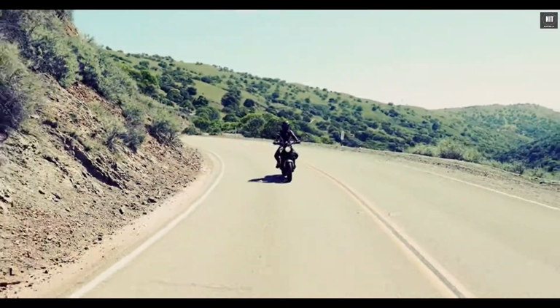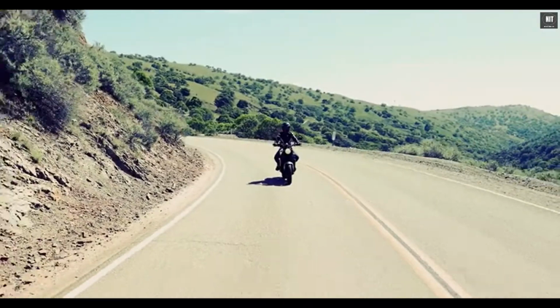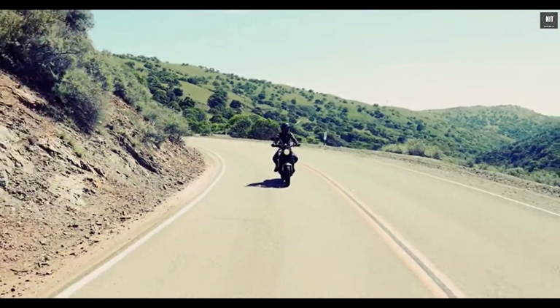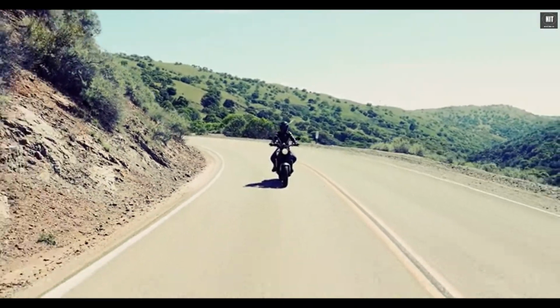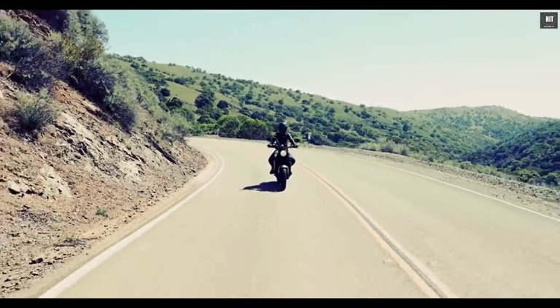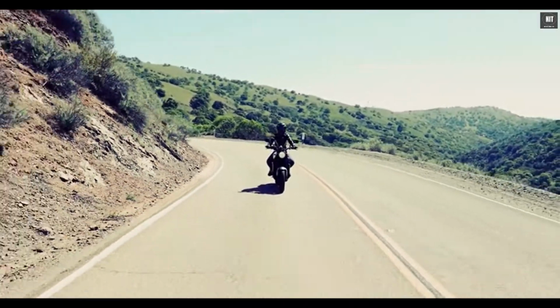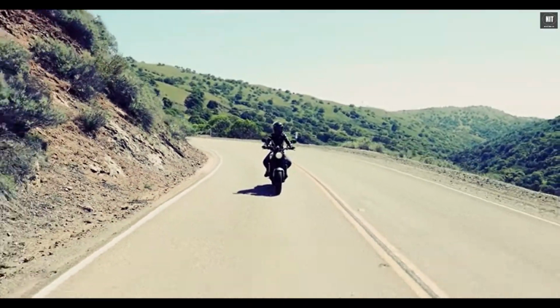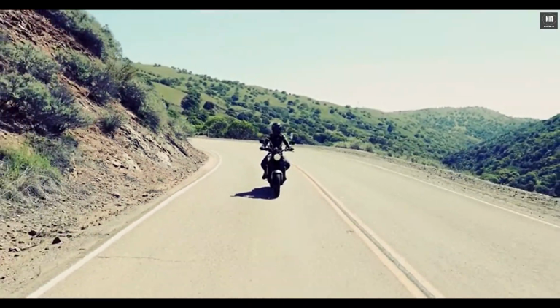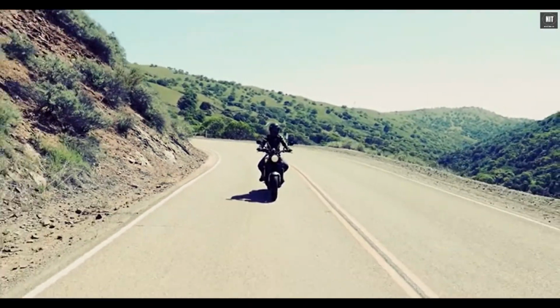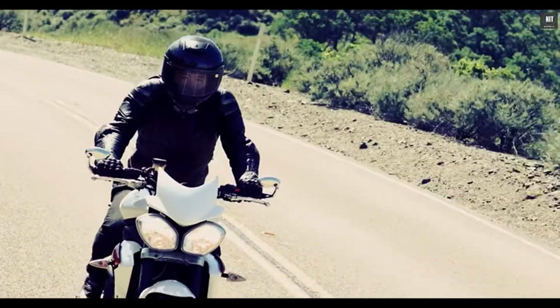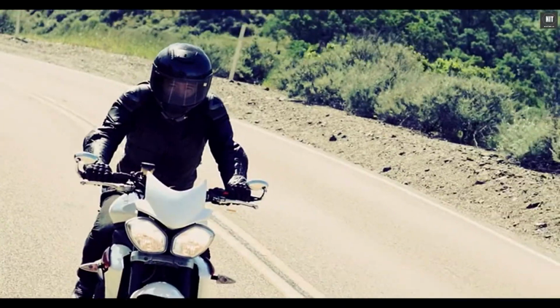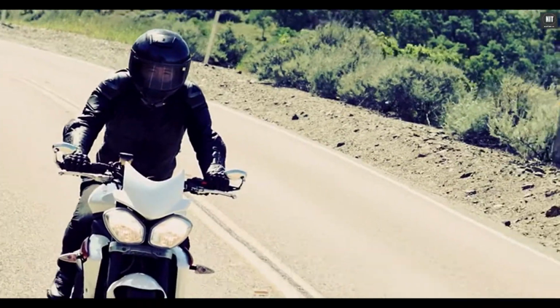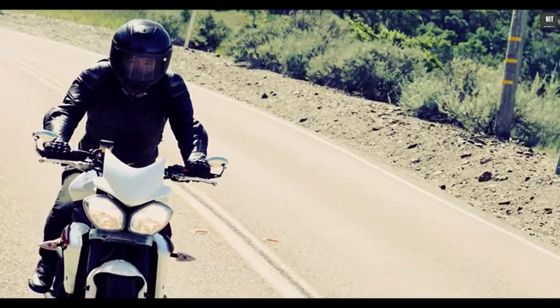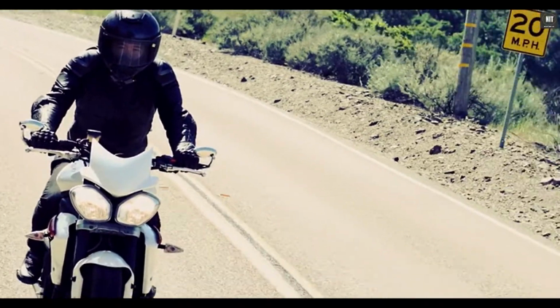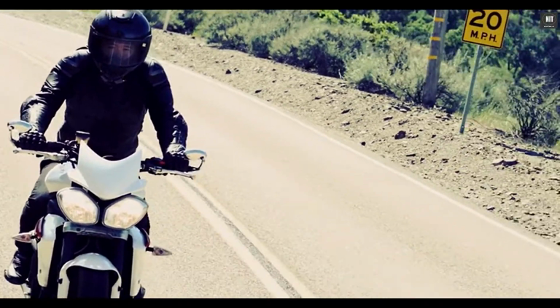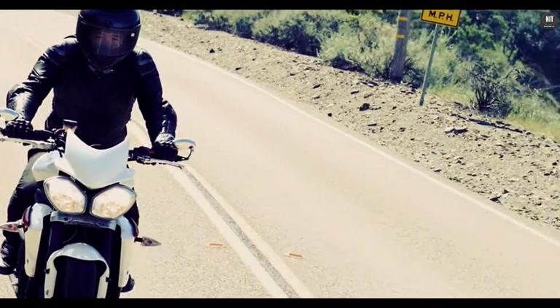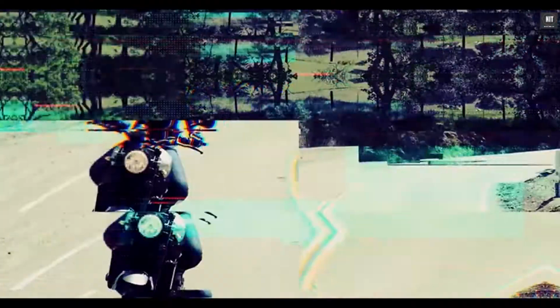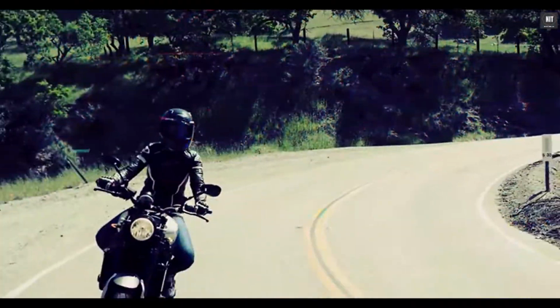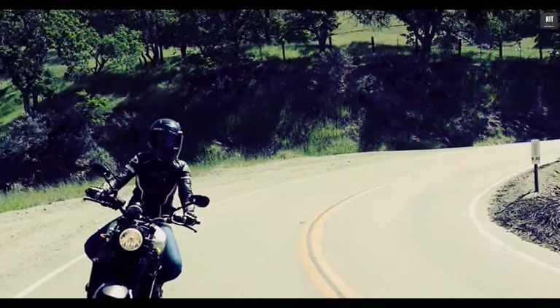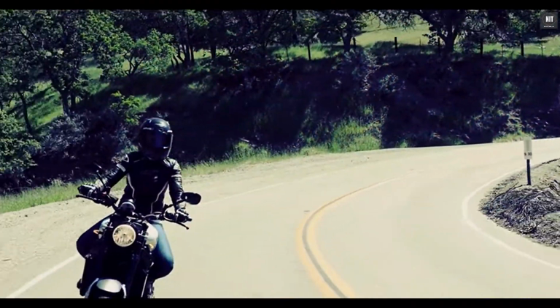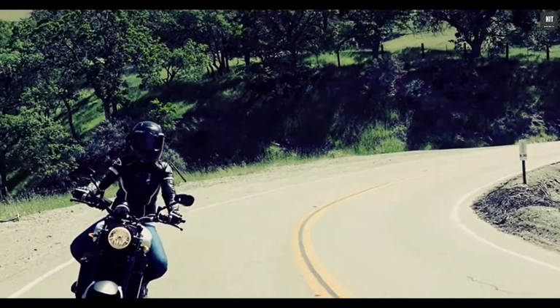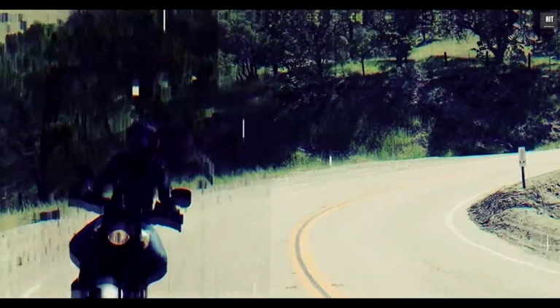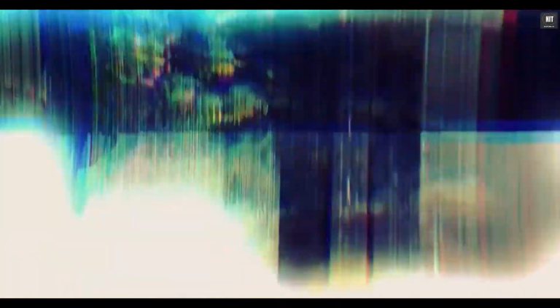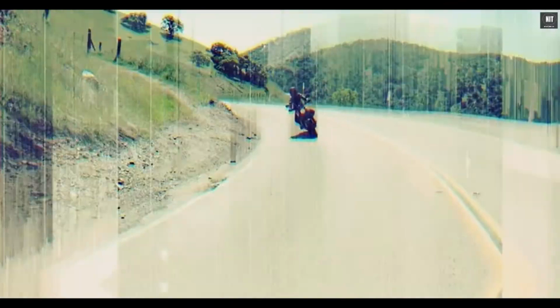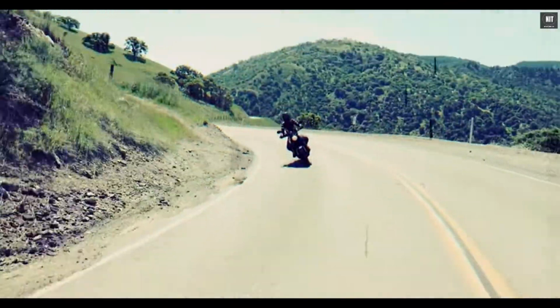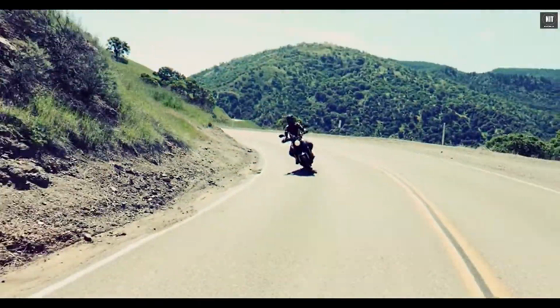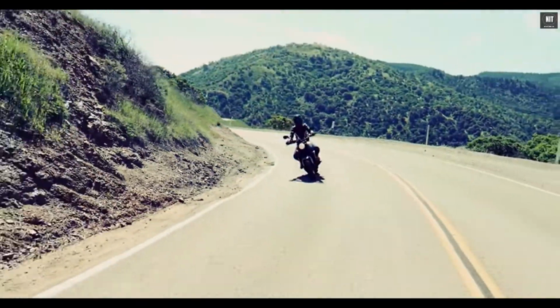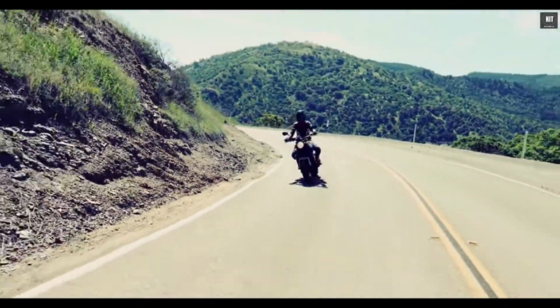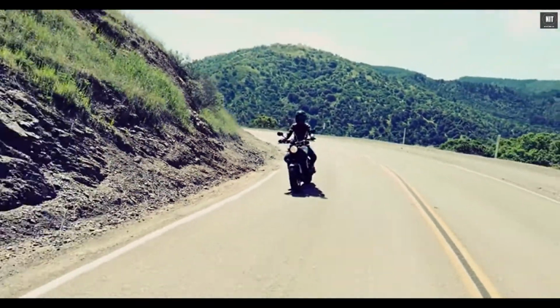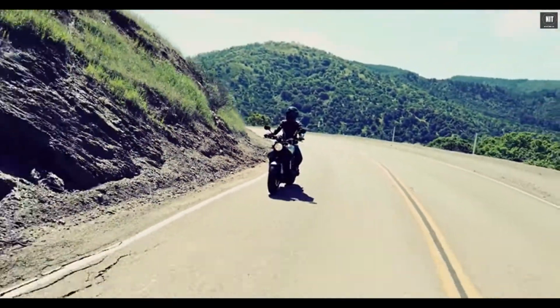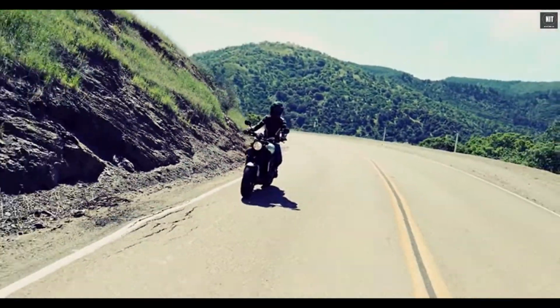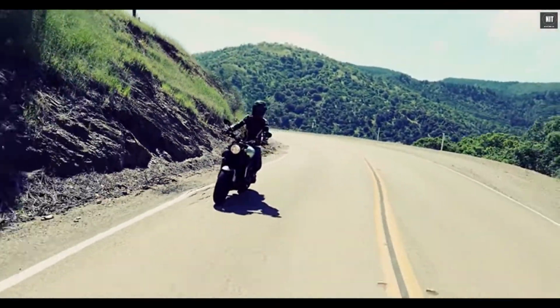Our state-of-the-art technology empowers every rider to enjoy the riding experience. And don't deny it — this is your dream helmet.